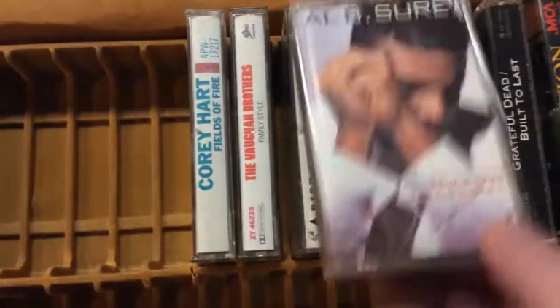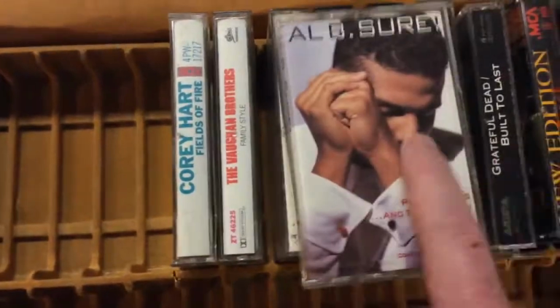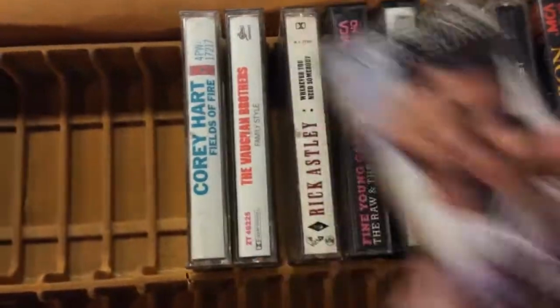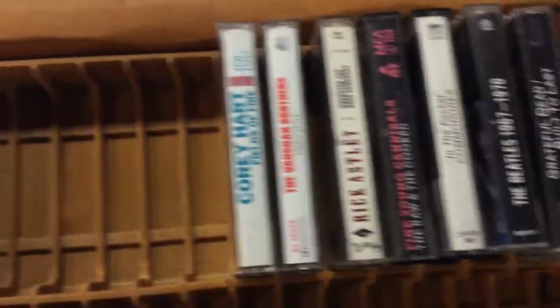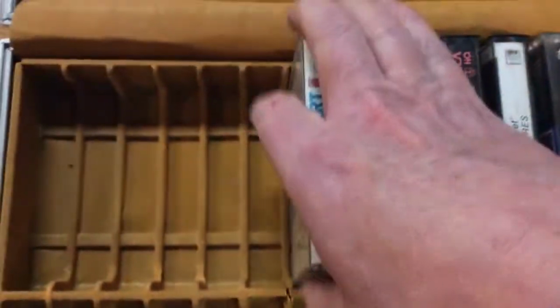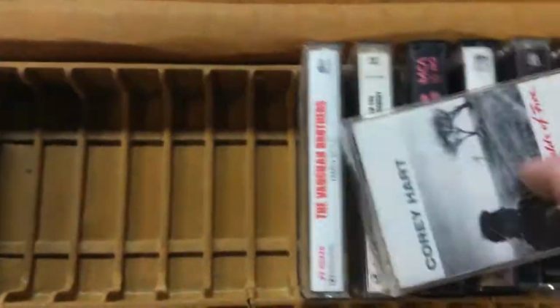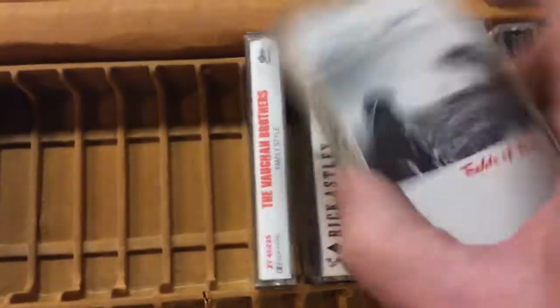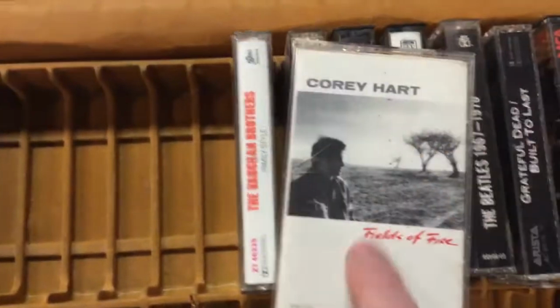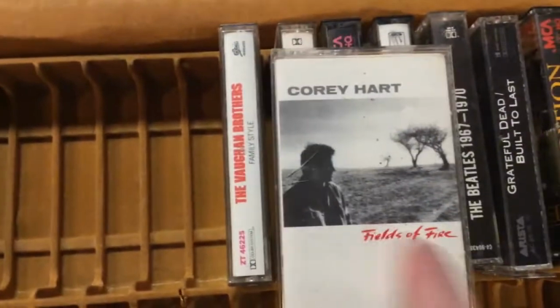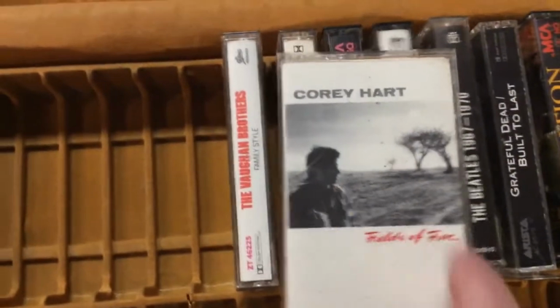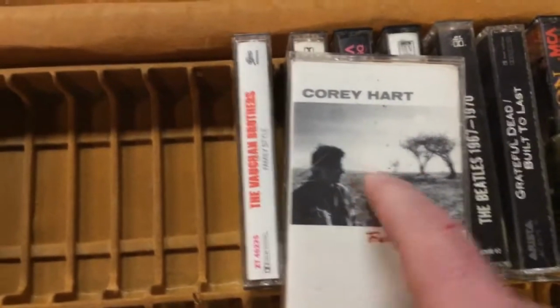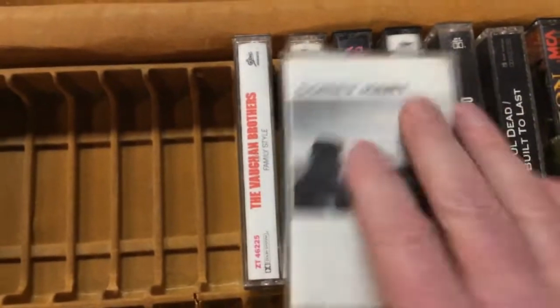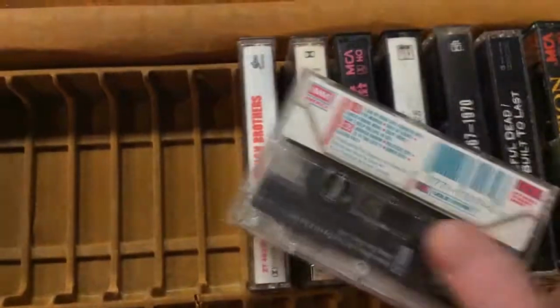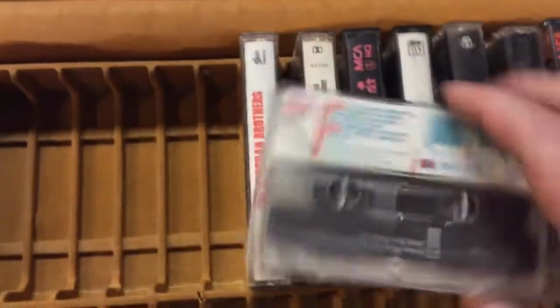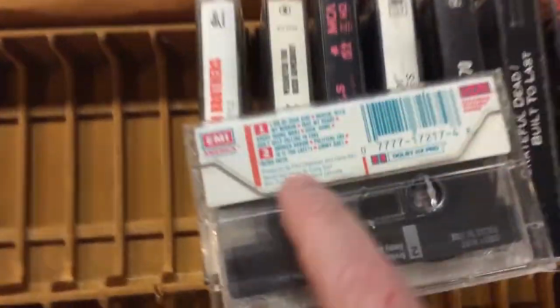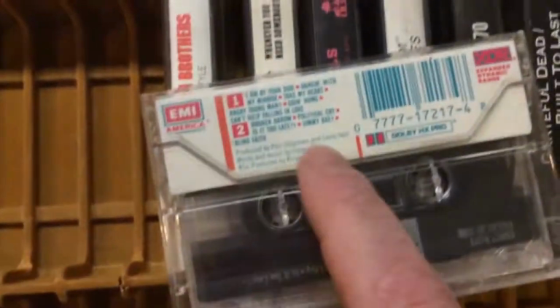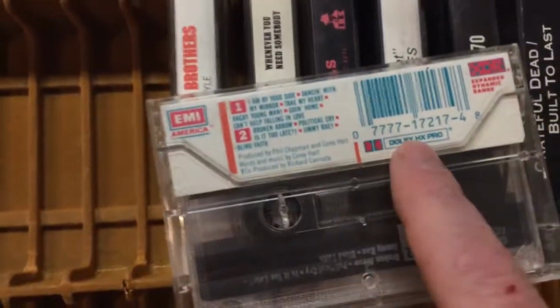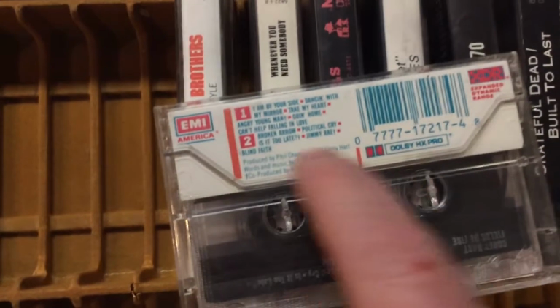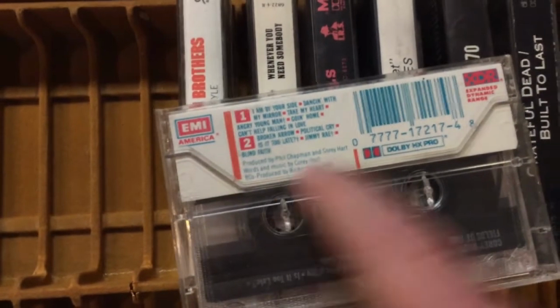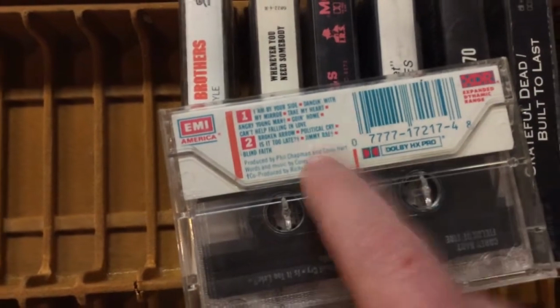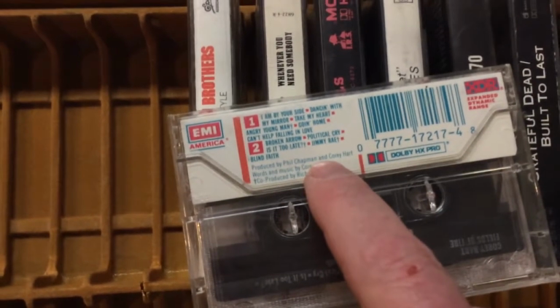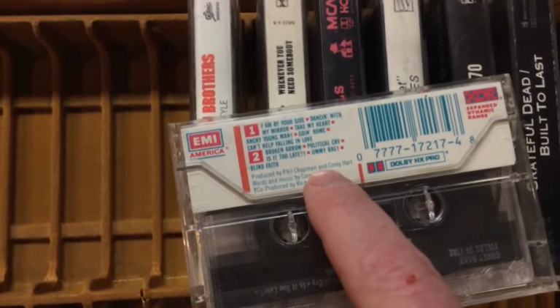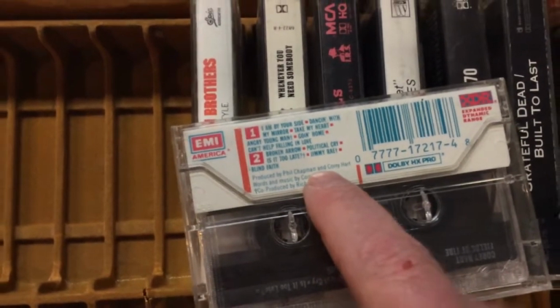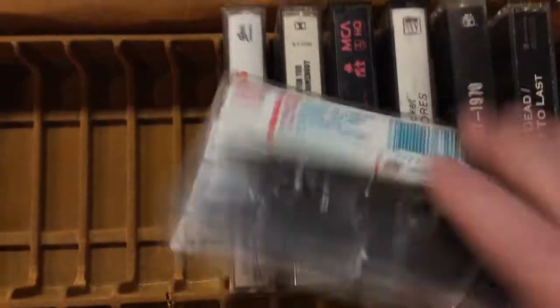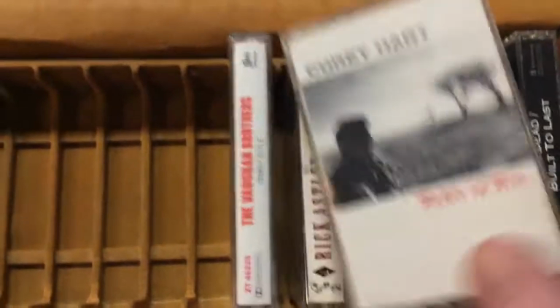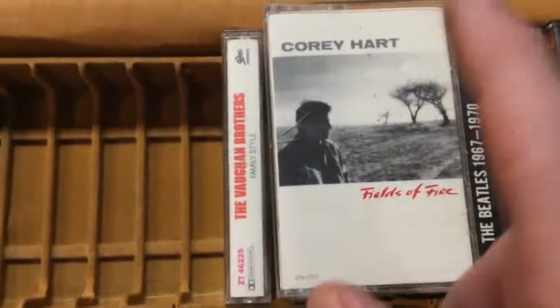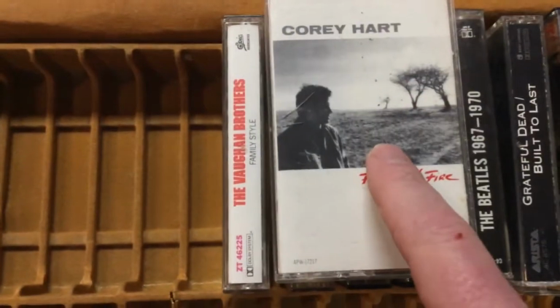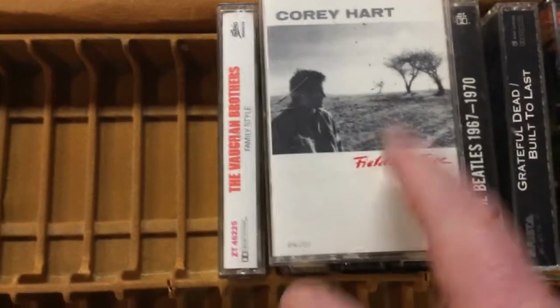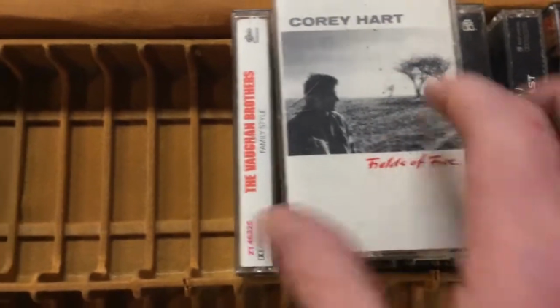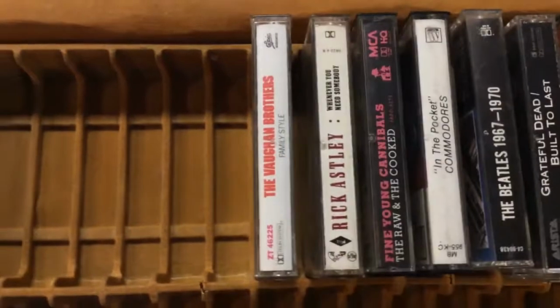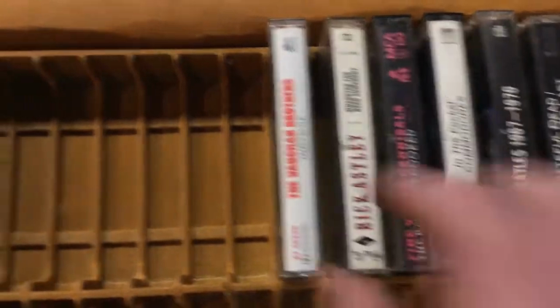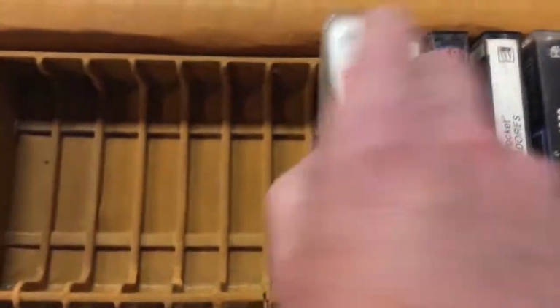Corey Hart — he's known for one song, but this album is Feel the Fire. He wears his sunglasses at night — he does not on this cover, so no one probably bought this. I believe he's Canadian.